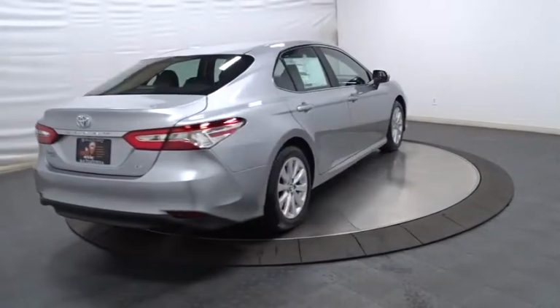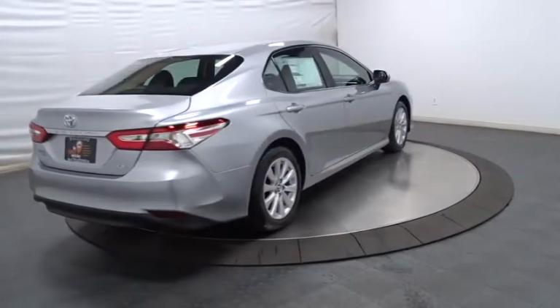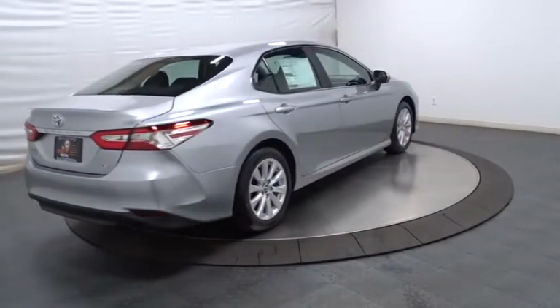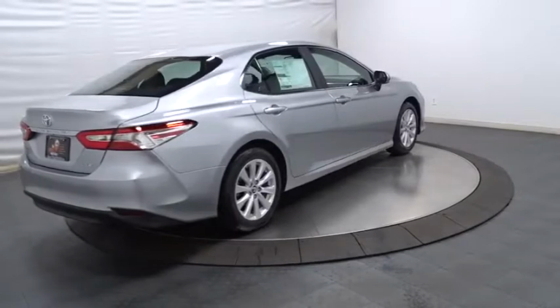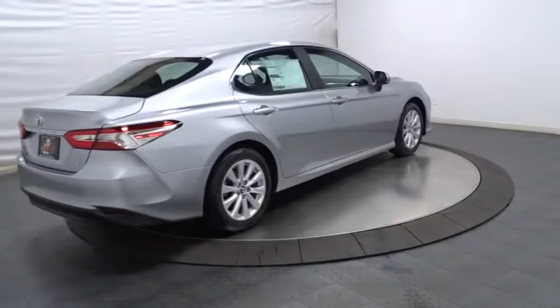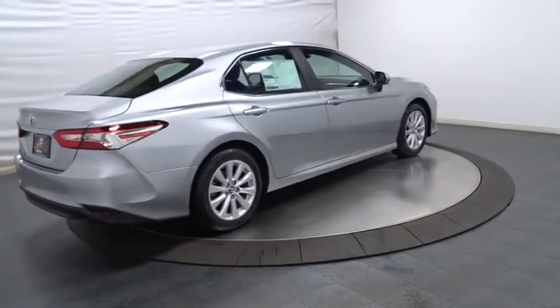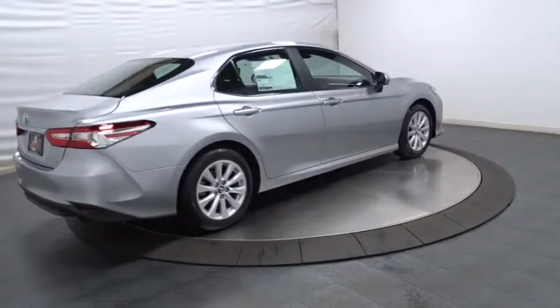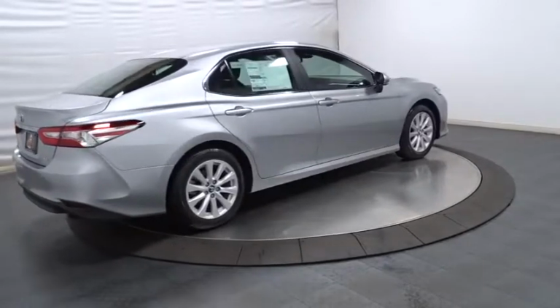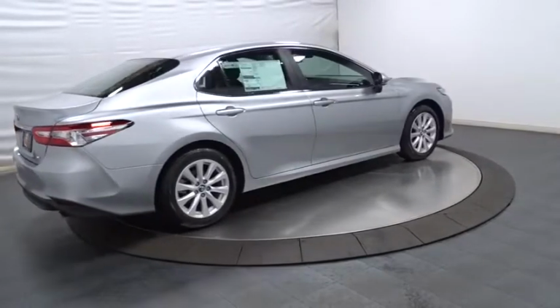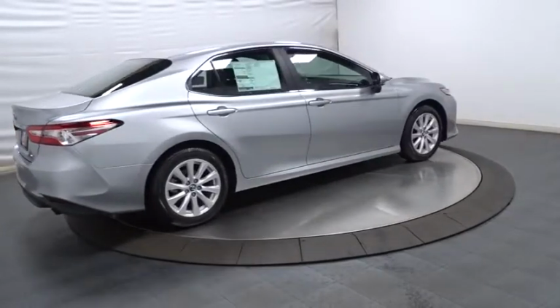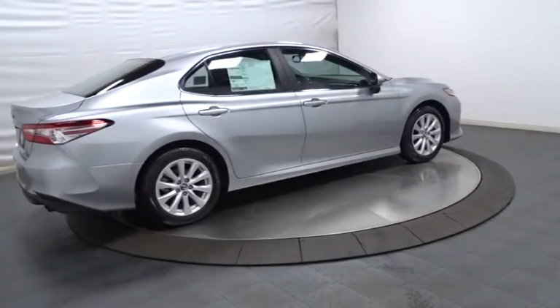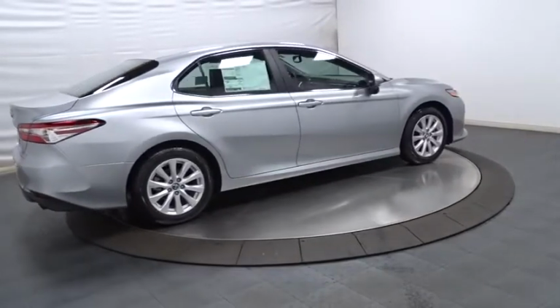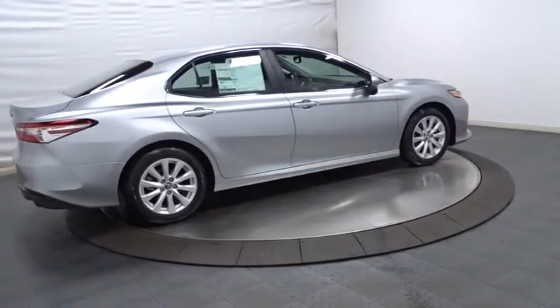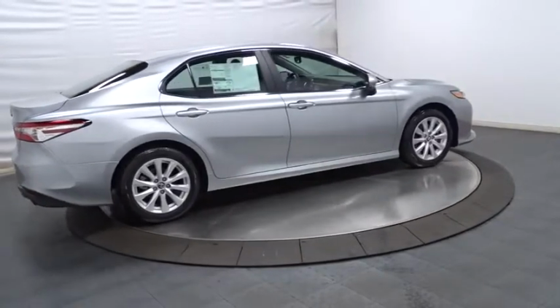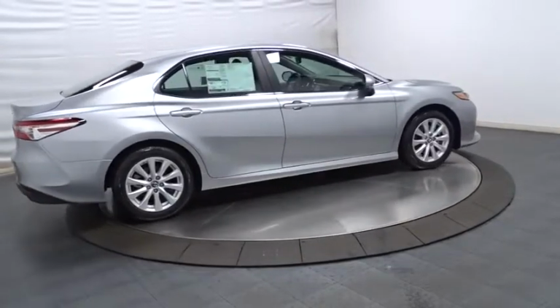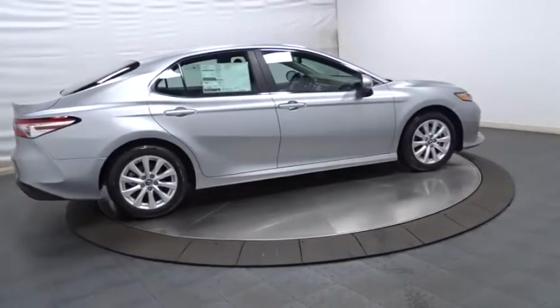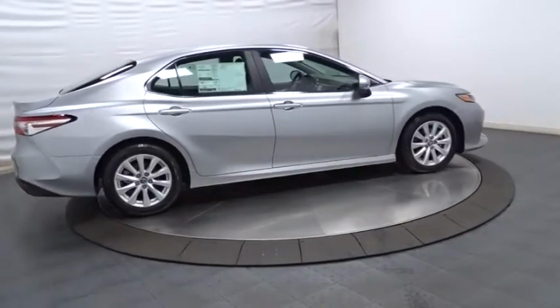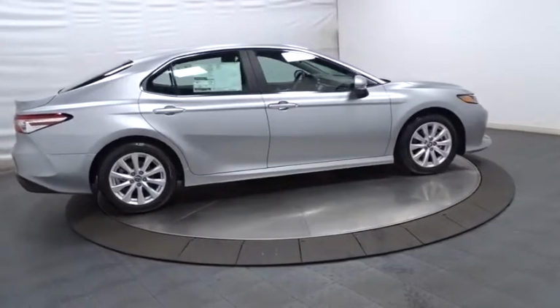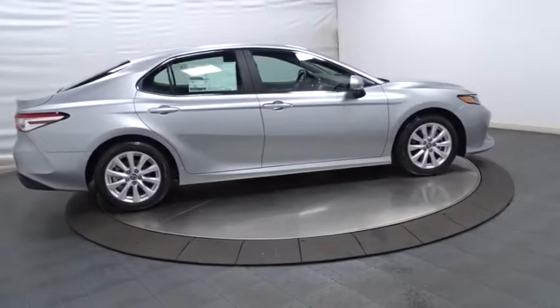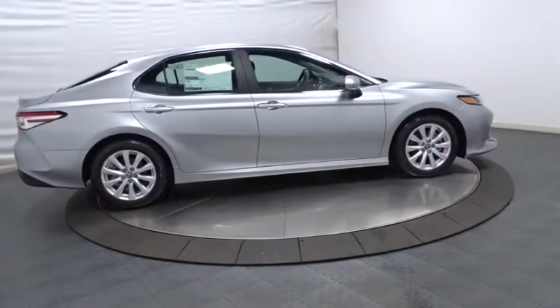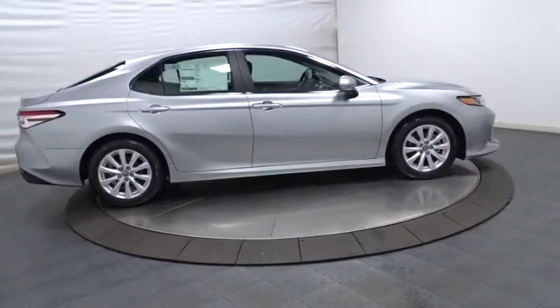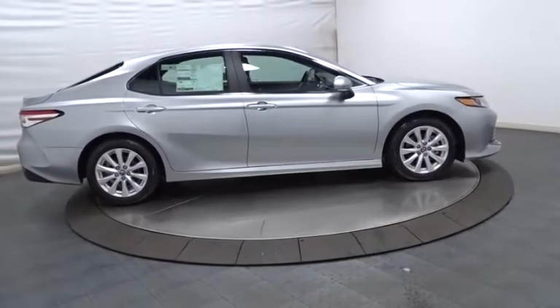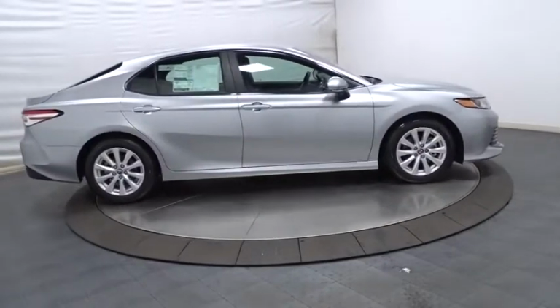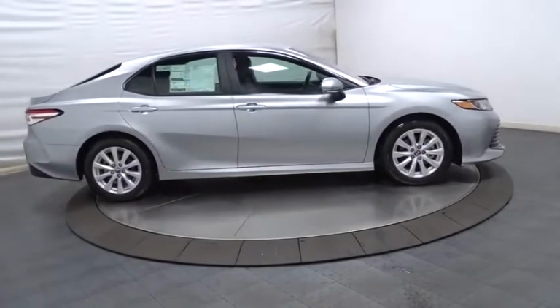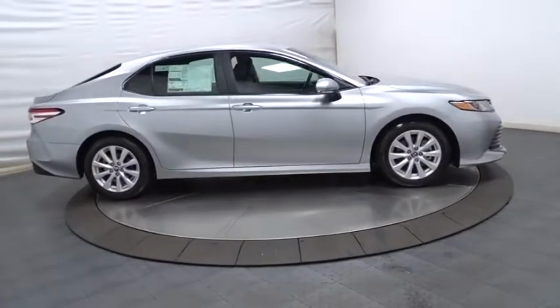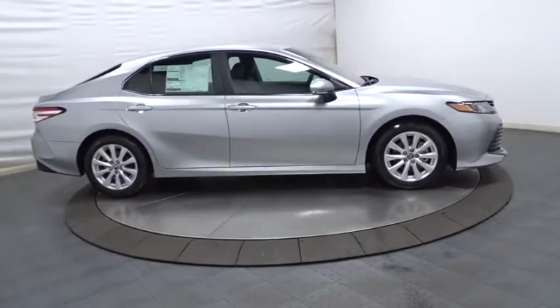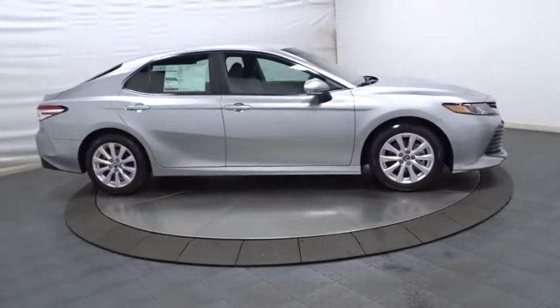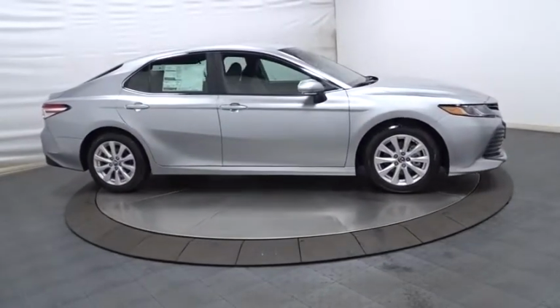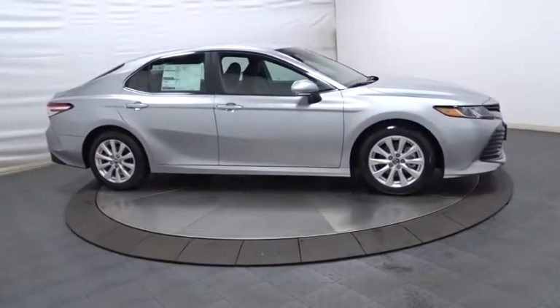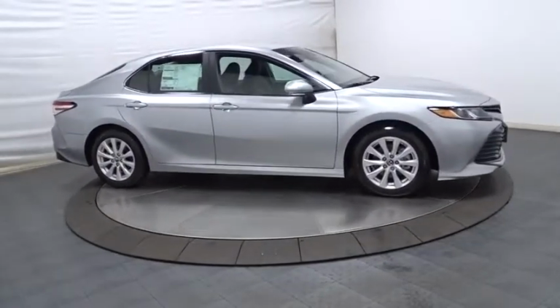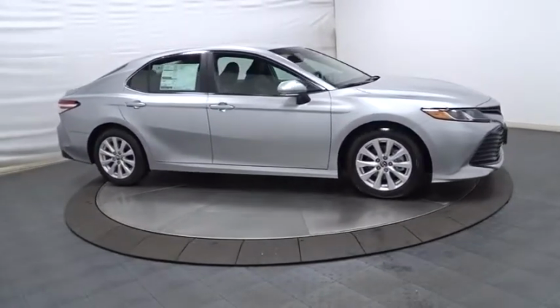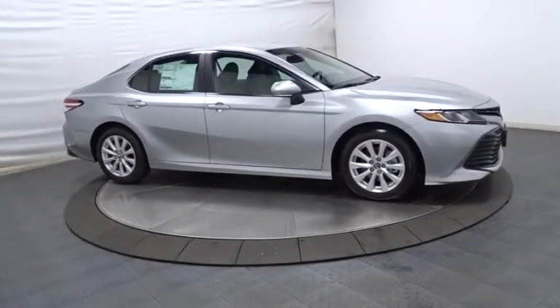Day and night rearview mirror, body color door handles, engine immobilizer, low tire pressure warning, power rear window sunshade, four-piece floor mat set. Come take a test drive today.